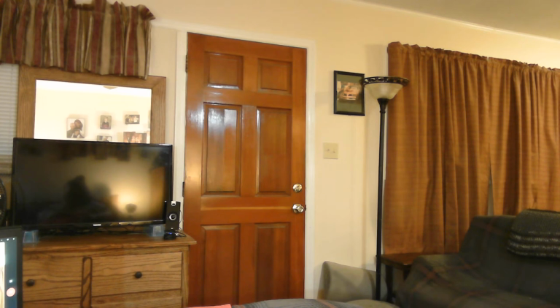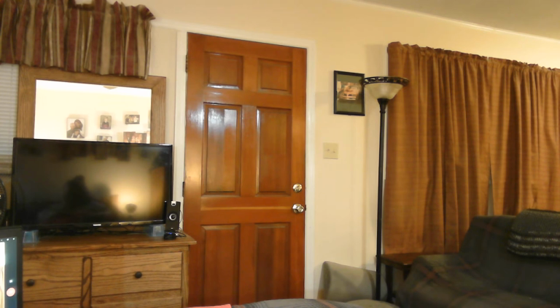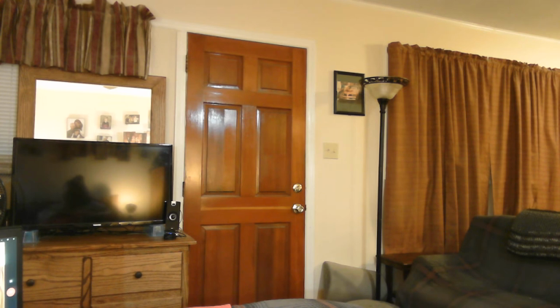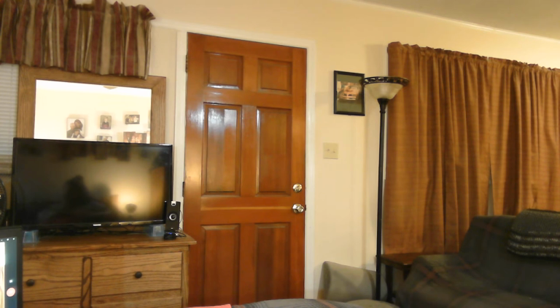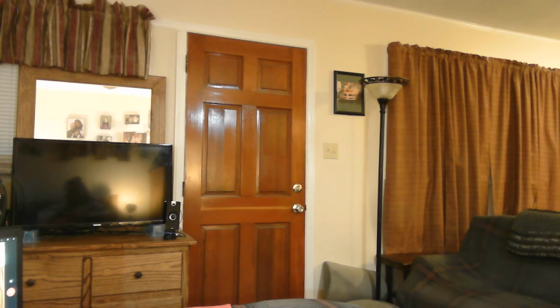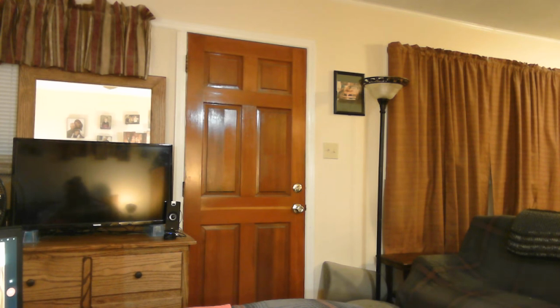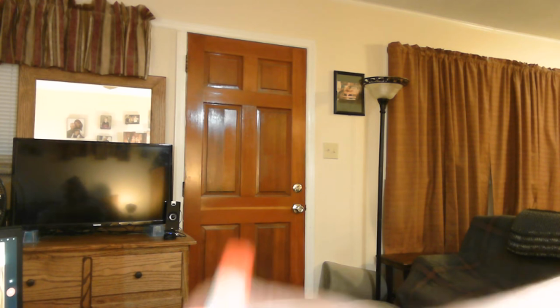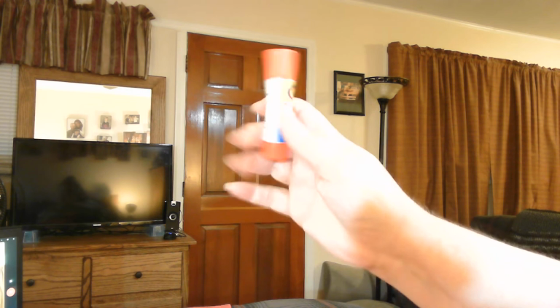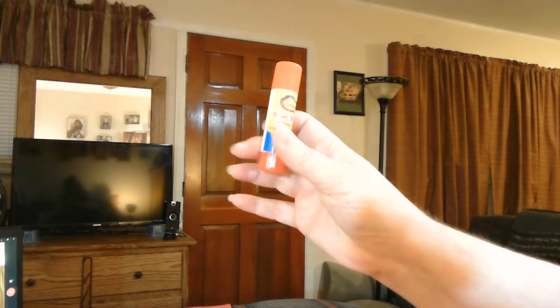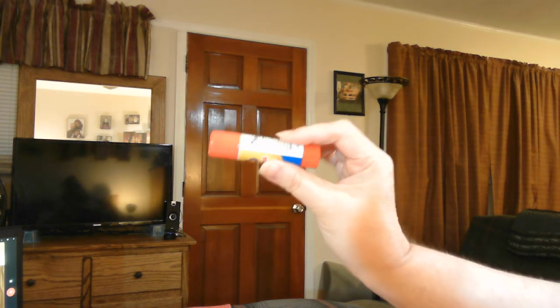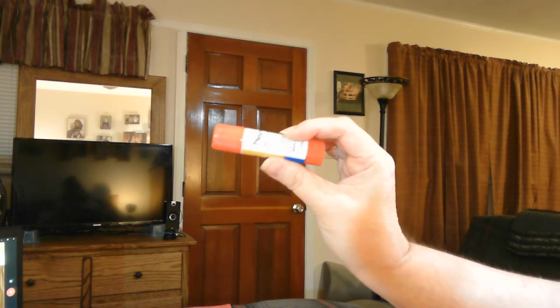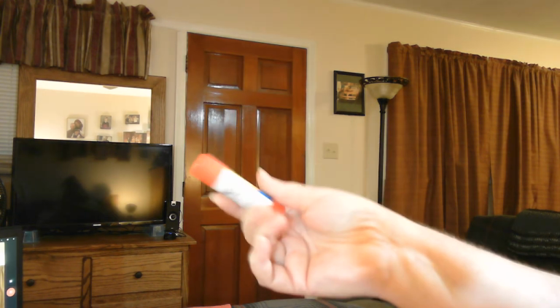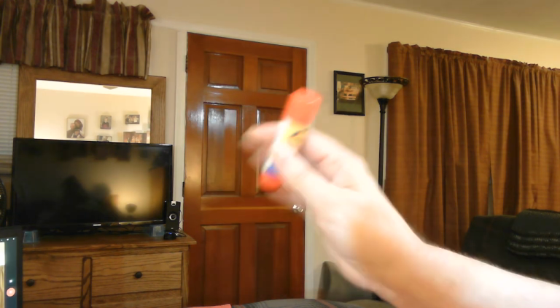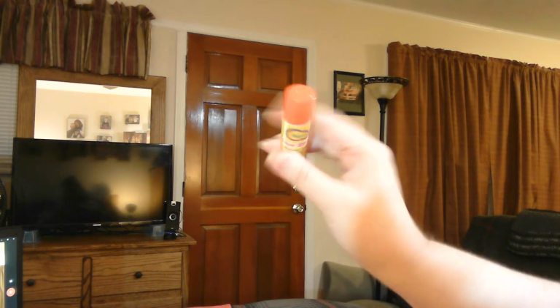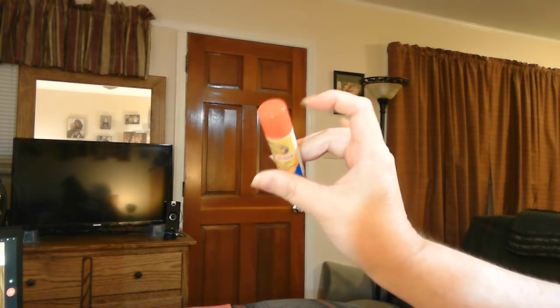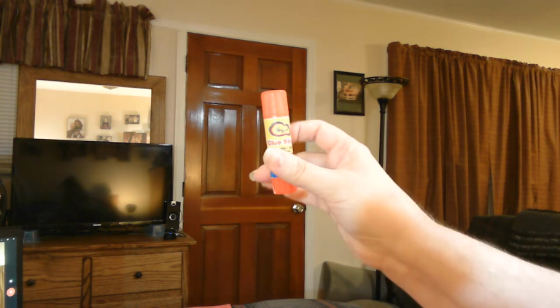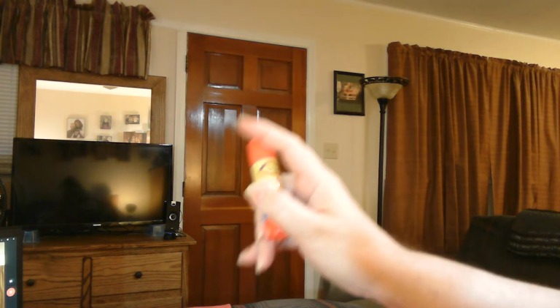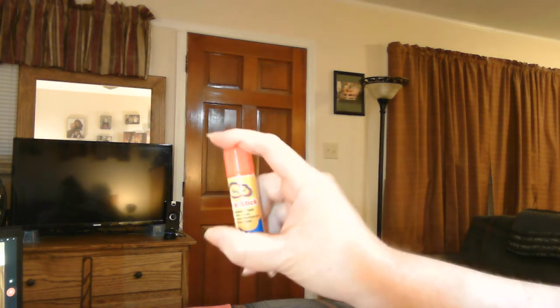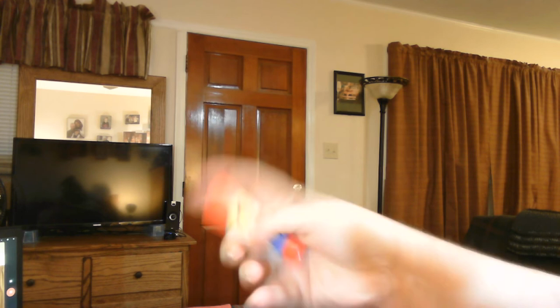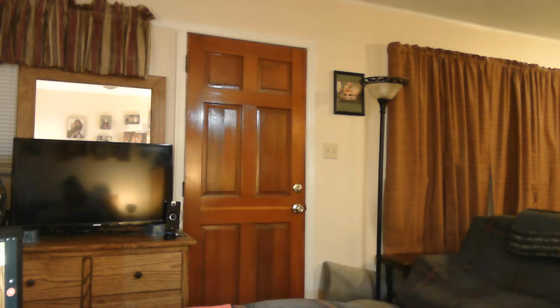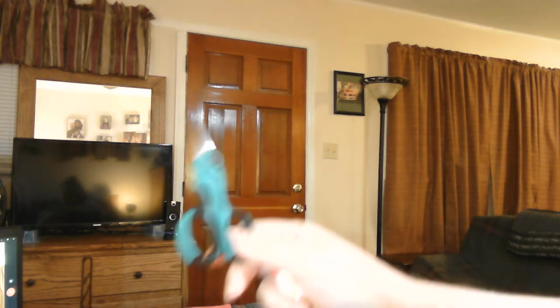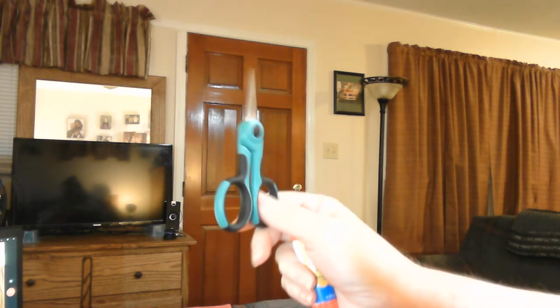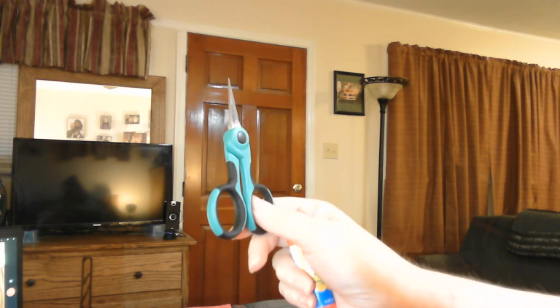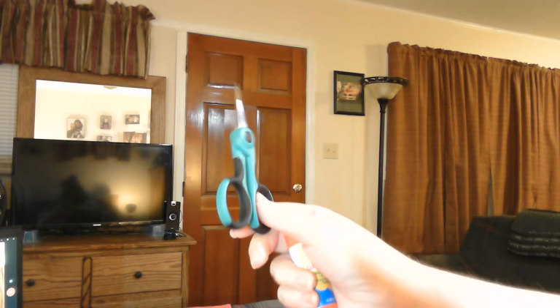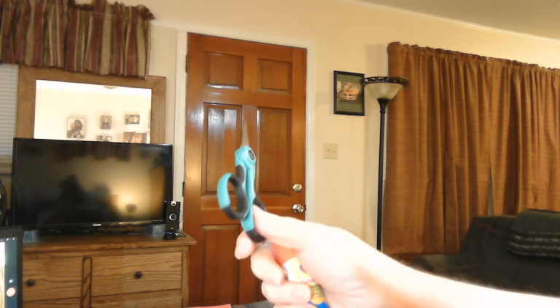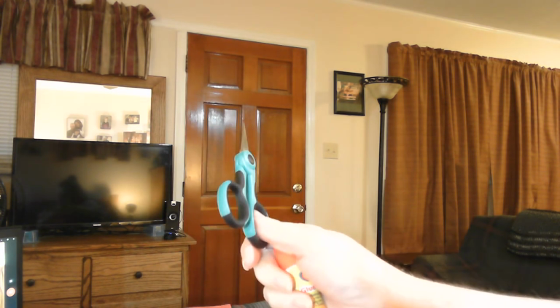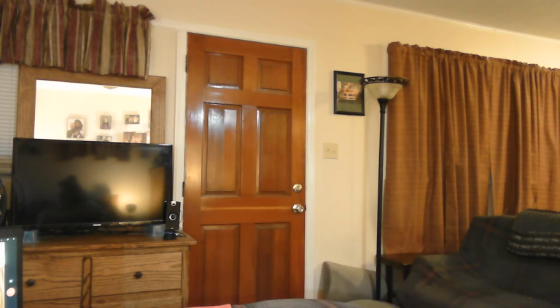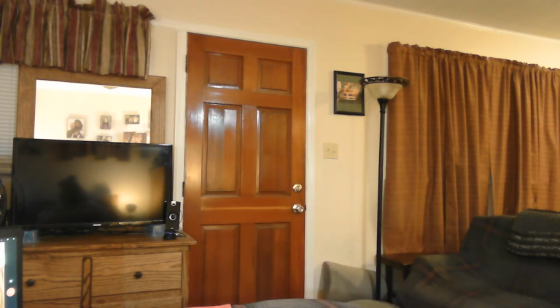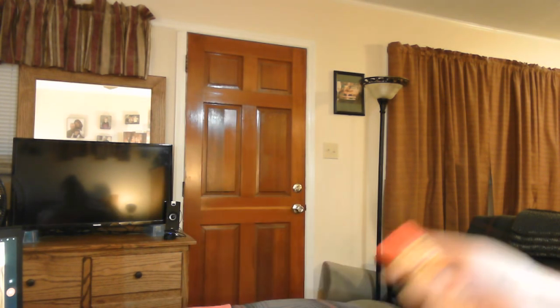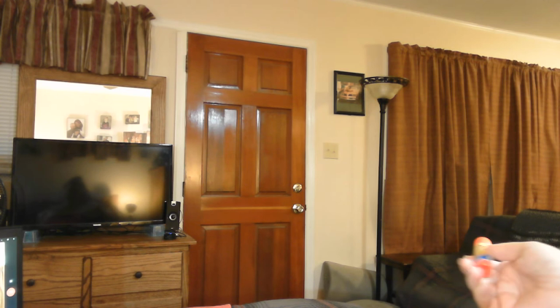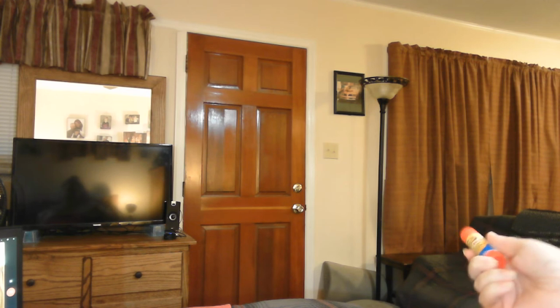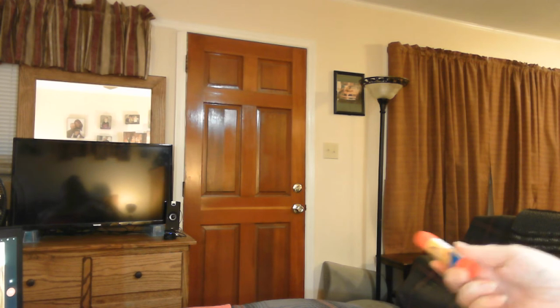Something else you're also going to need is a glue stick. Any old glue stick will work — it doesn't matter, Elmer's or an off brand. A good pair of scissors that cuts paper well. That's about all you're going to need.